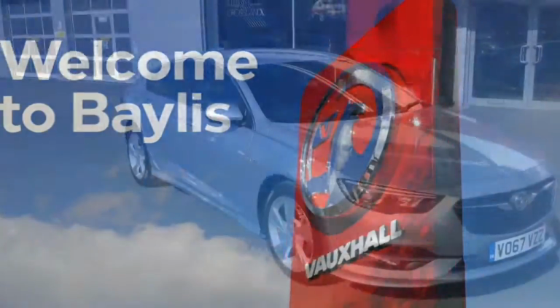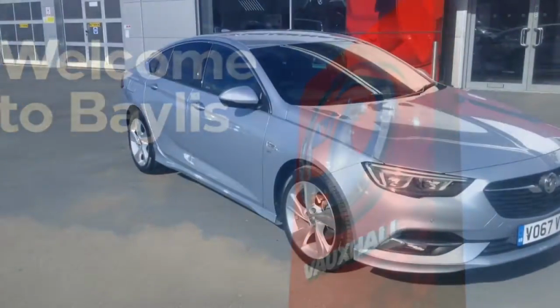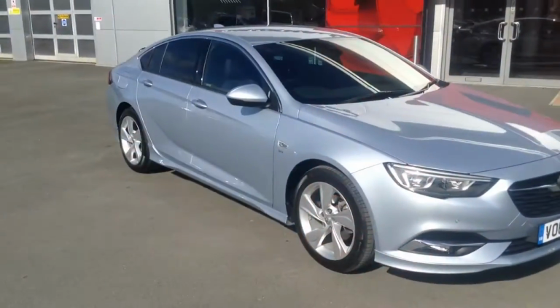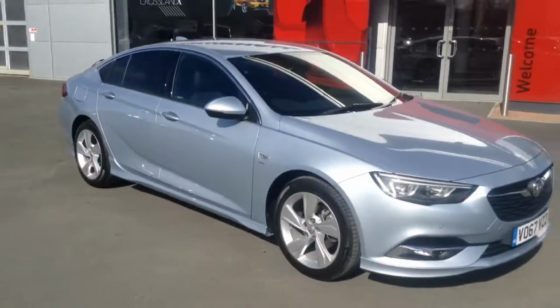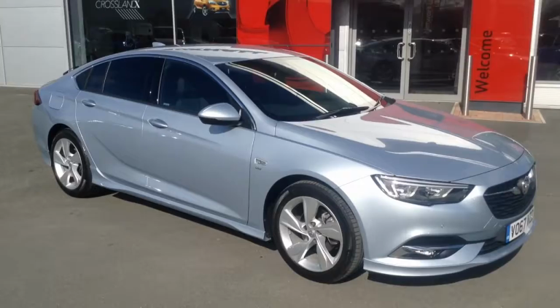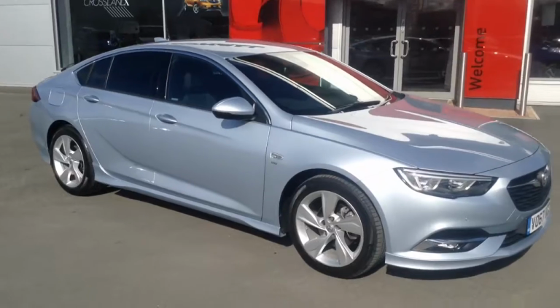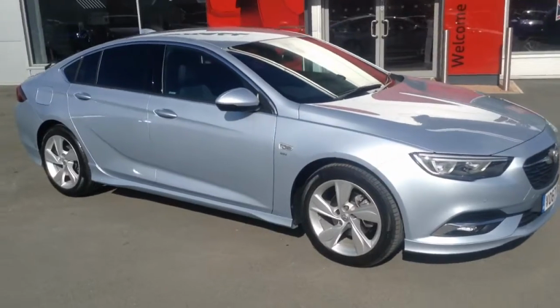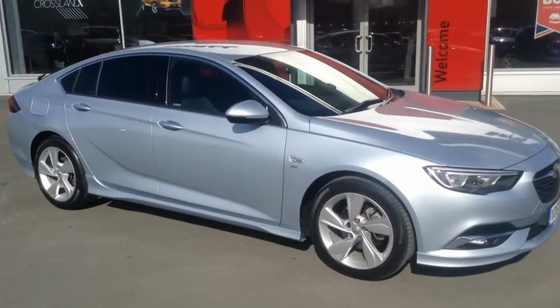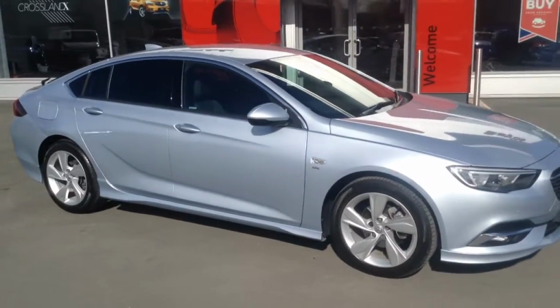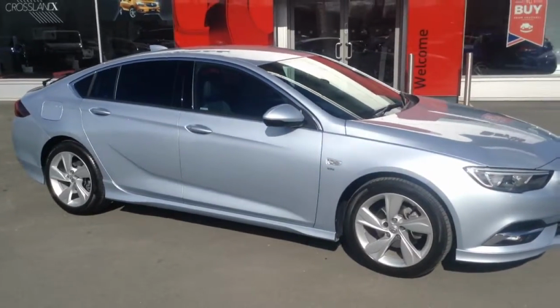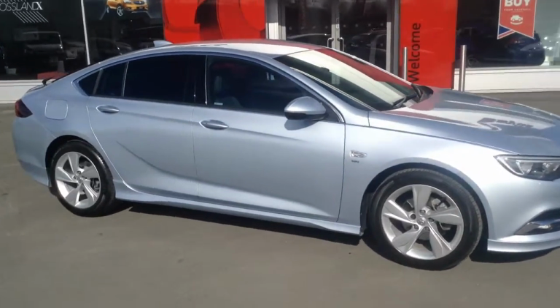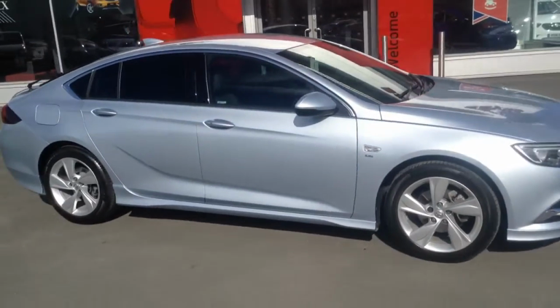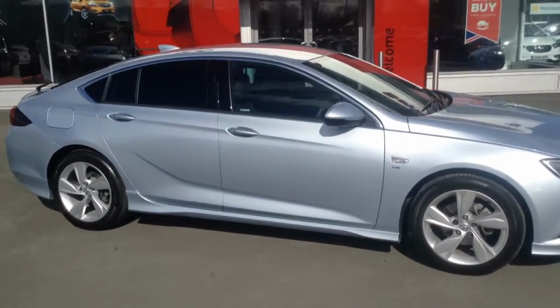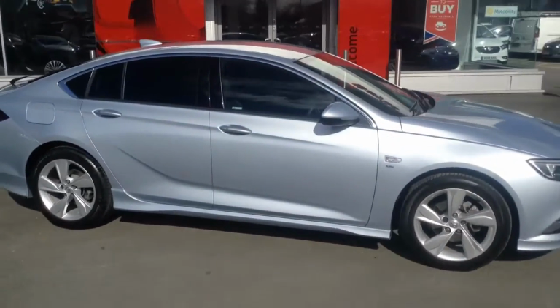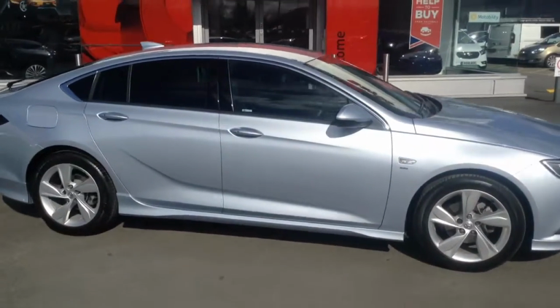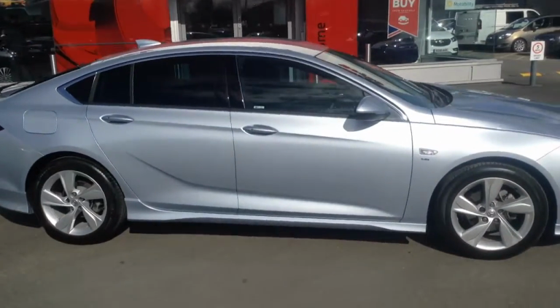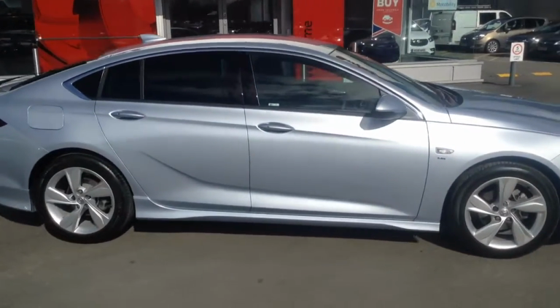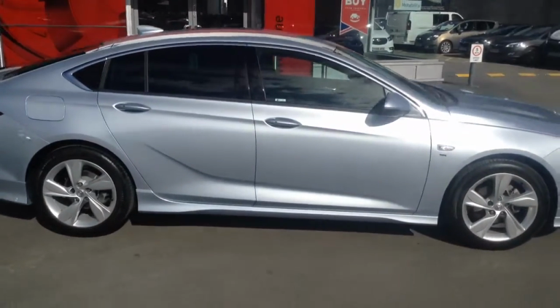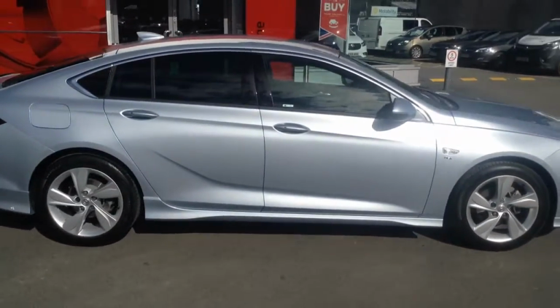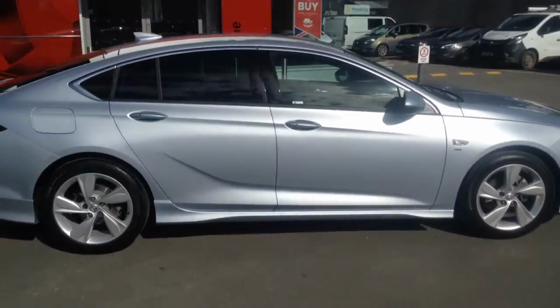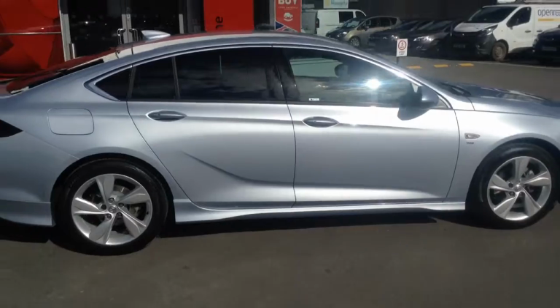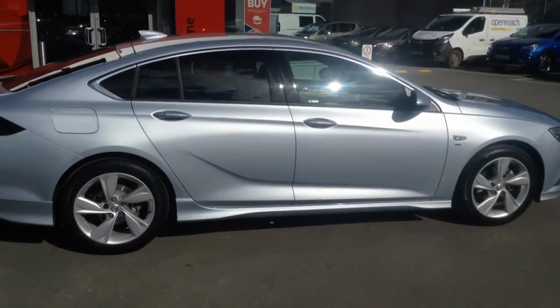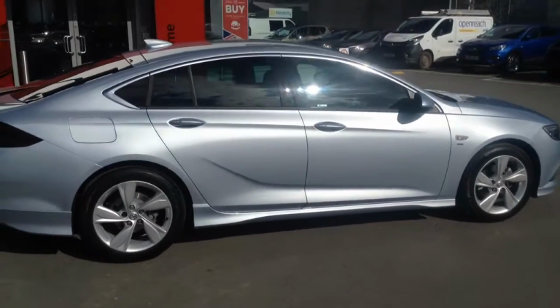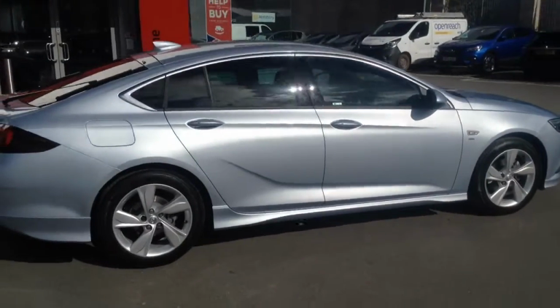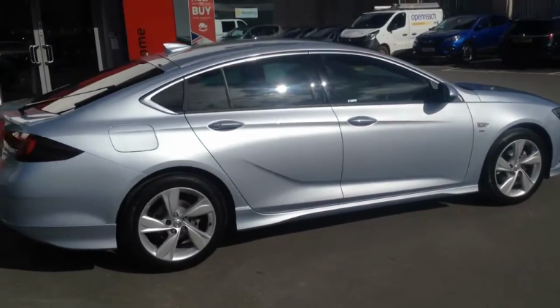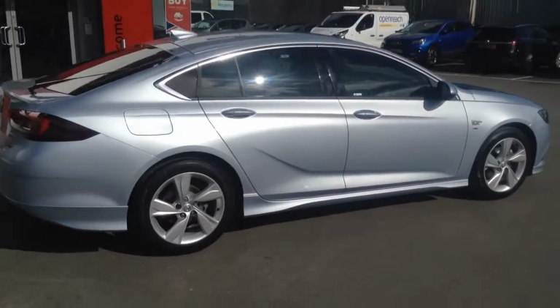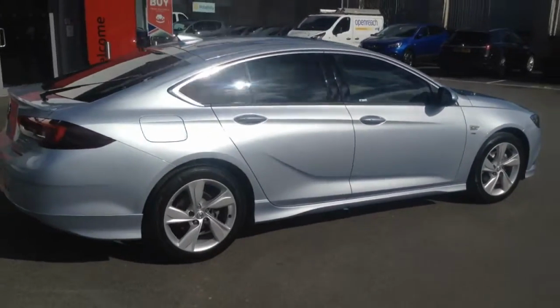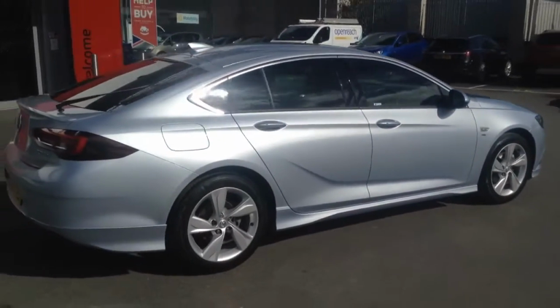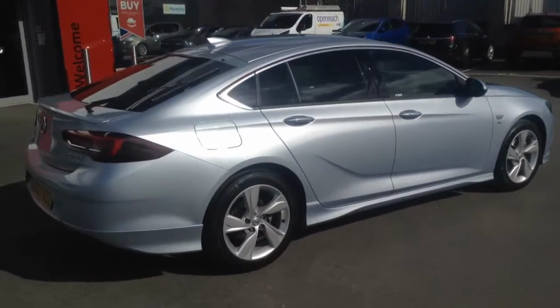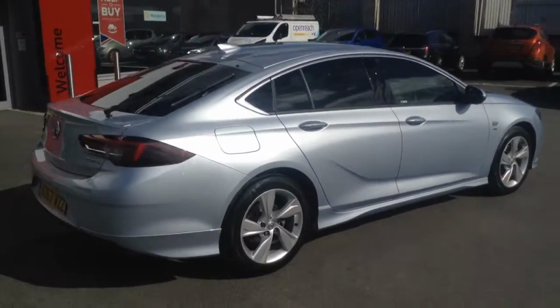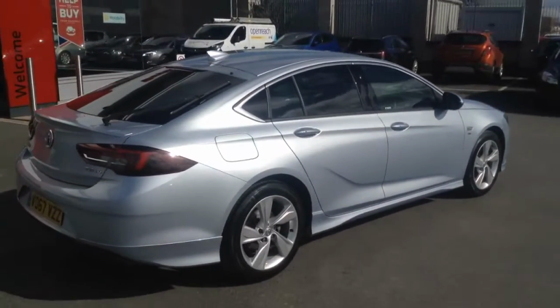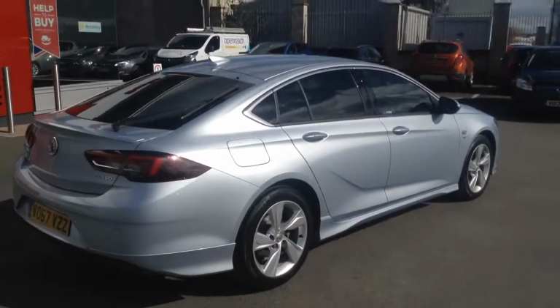Hello and welcome to Bayless Vauxhall in Hereford. The car we're looking at here is a 66 plate Insignia Grand Sport SRI 1.4 turbo with 165 PS.